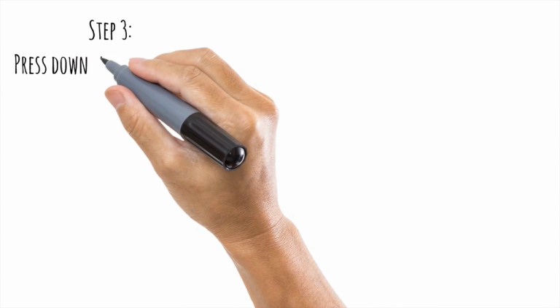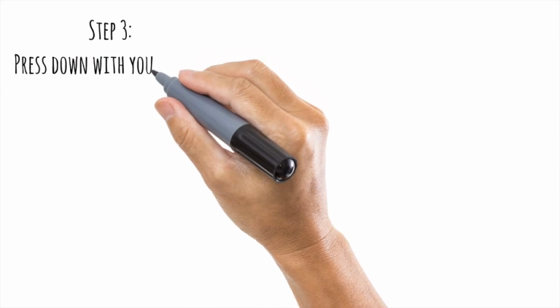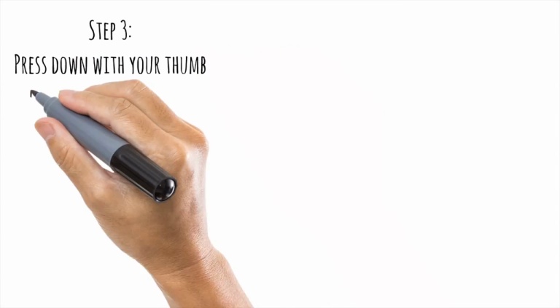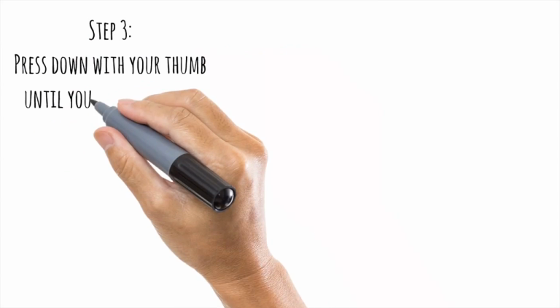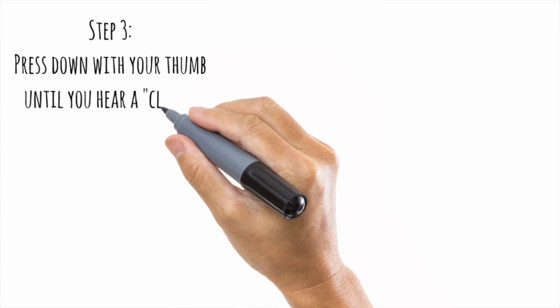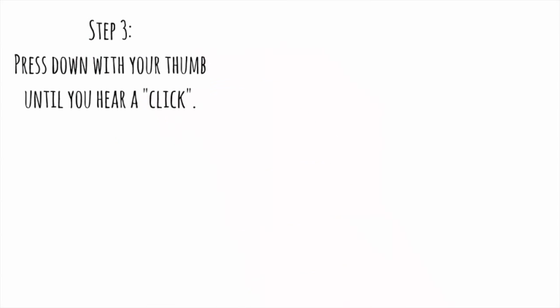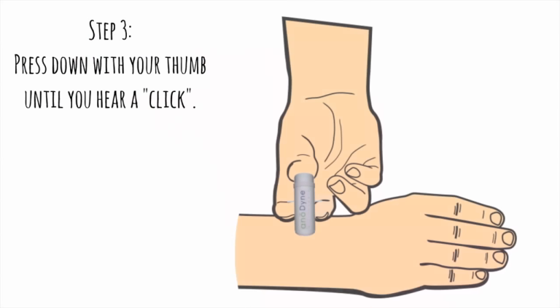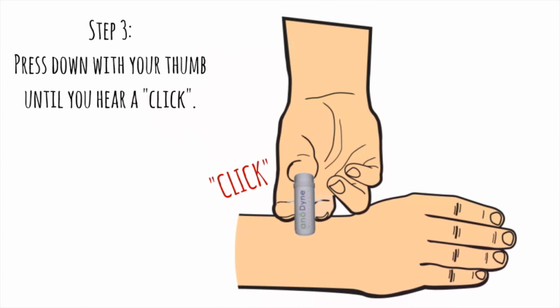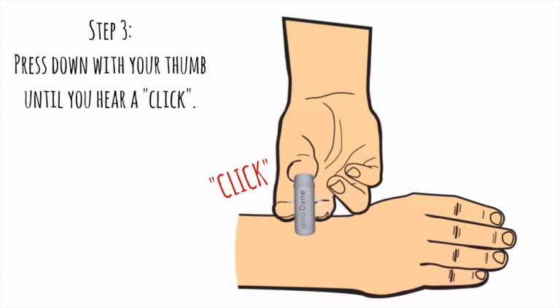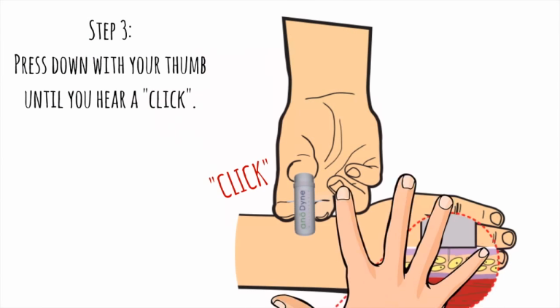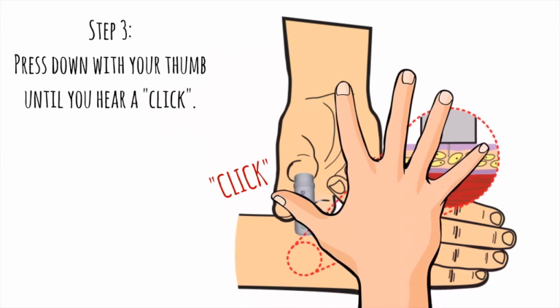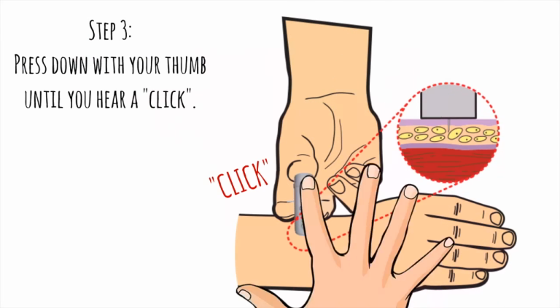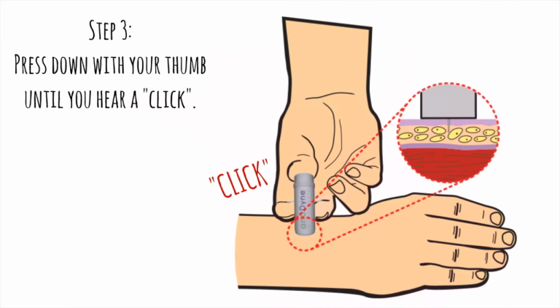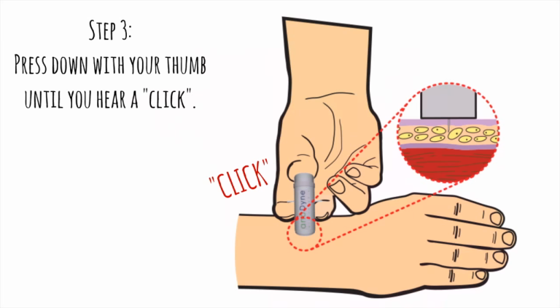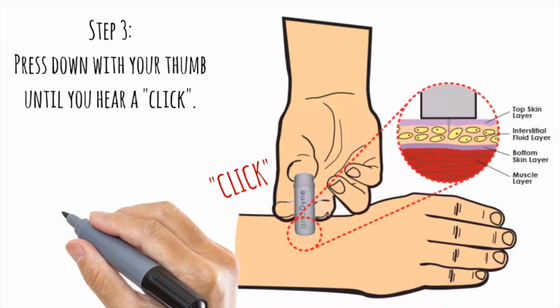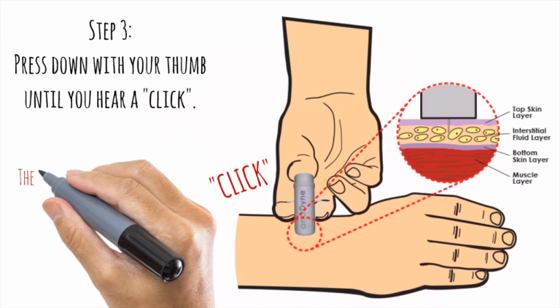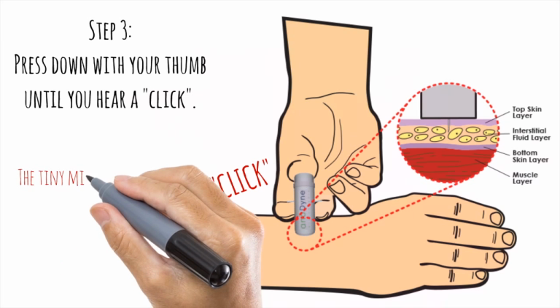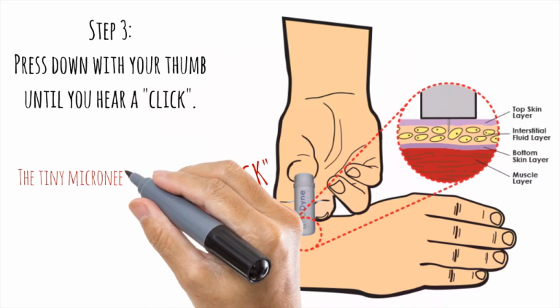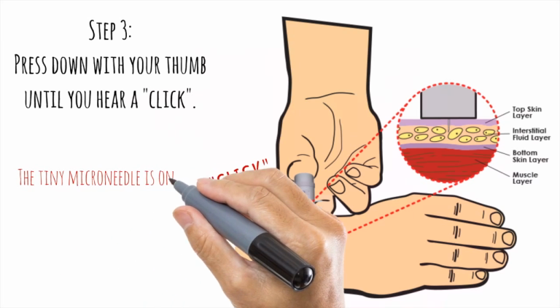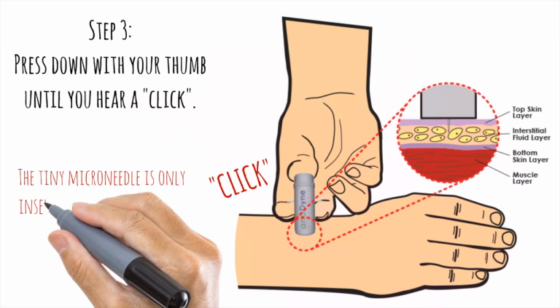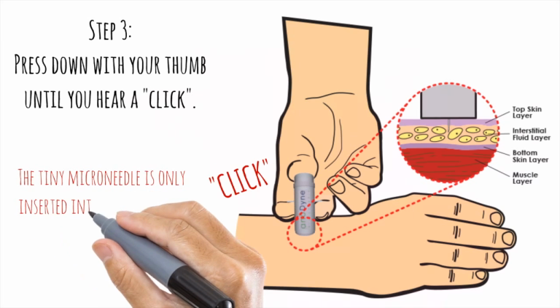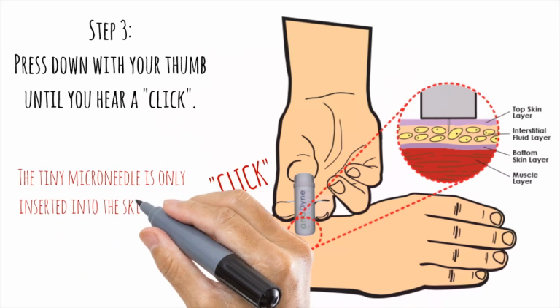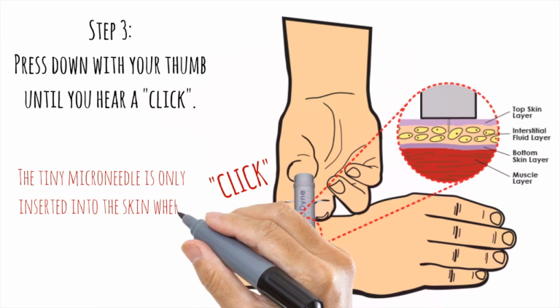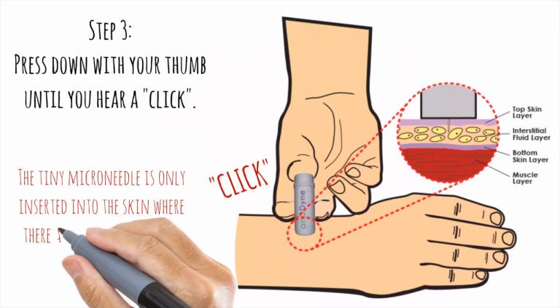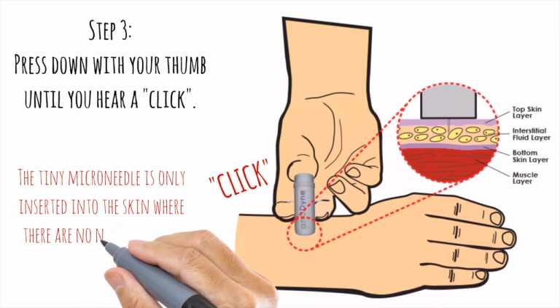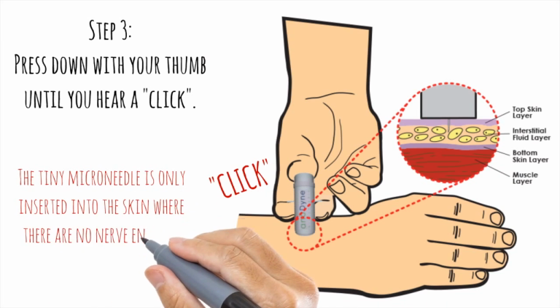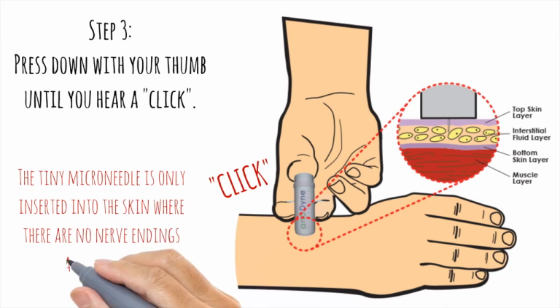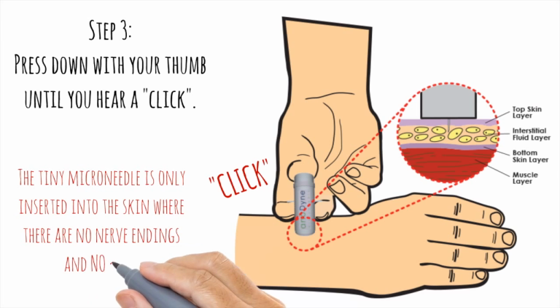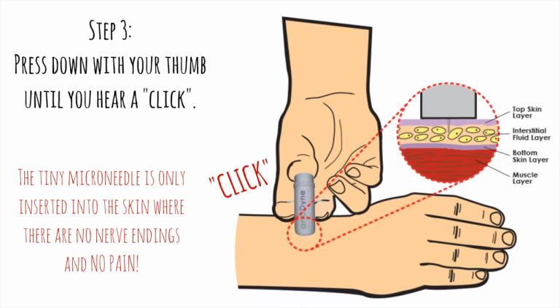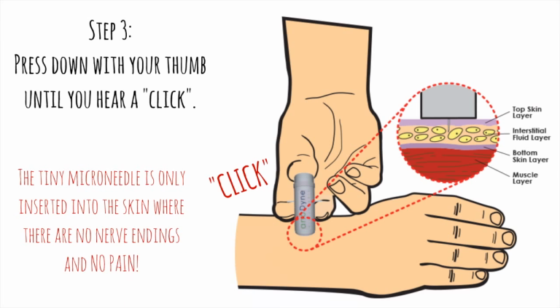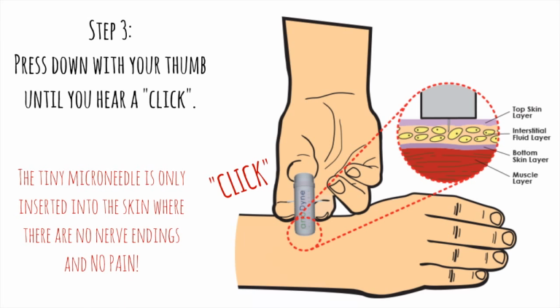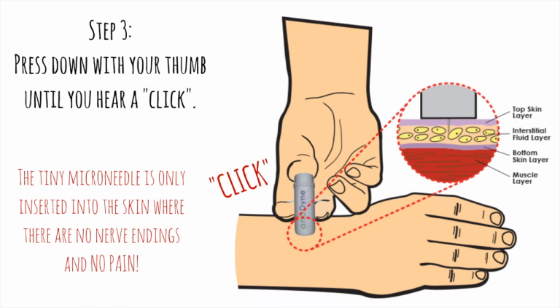Step 3. Press down with your thumb until you hear a click. The tiny microneedle is only inserted into the skin where there are no nerve endings and no pain.